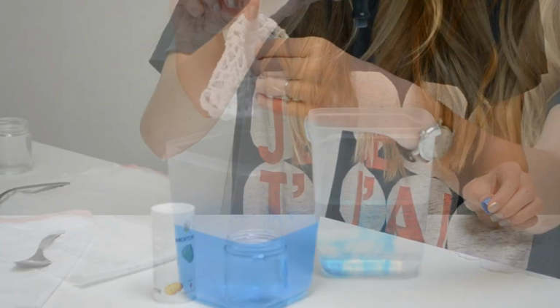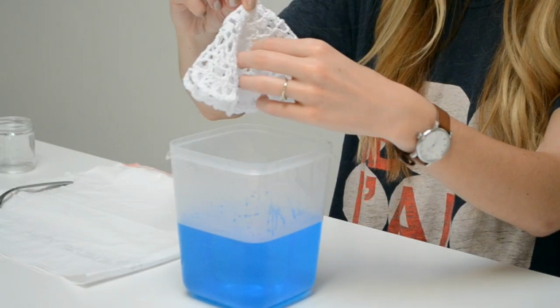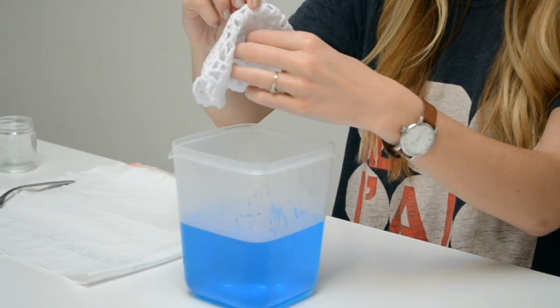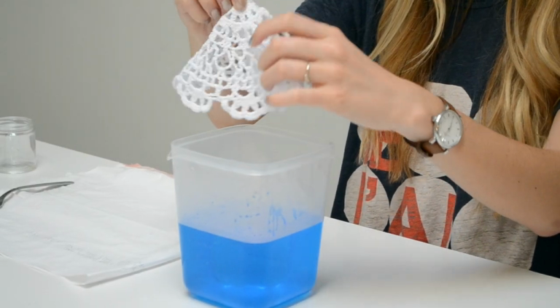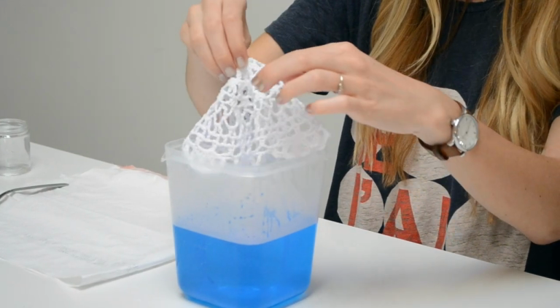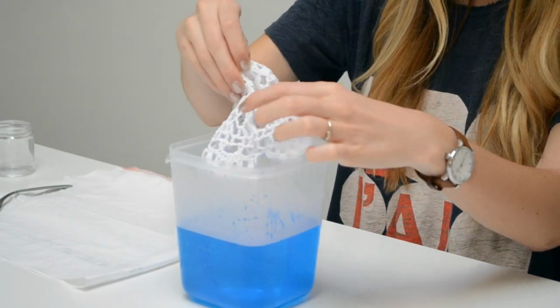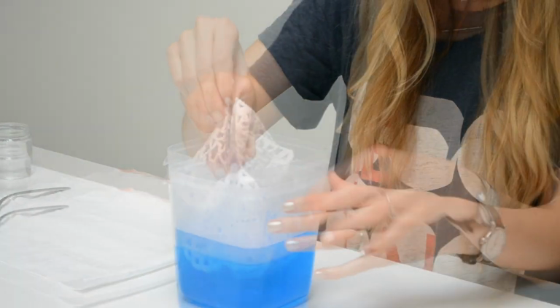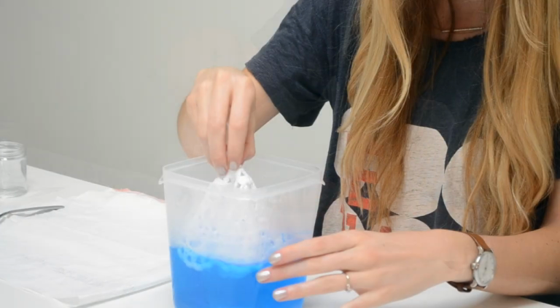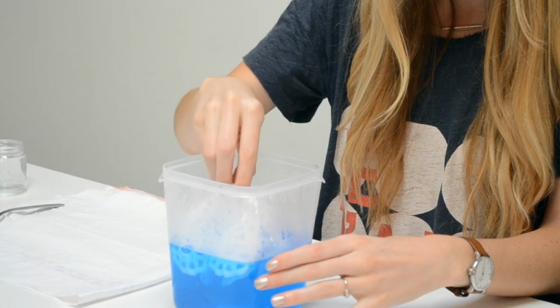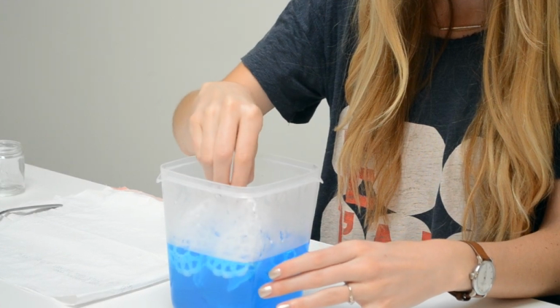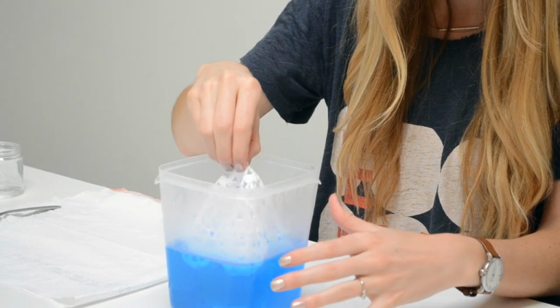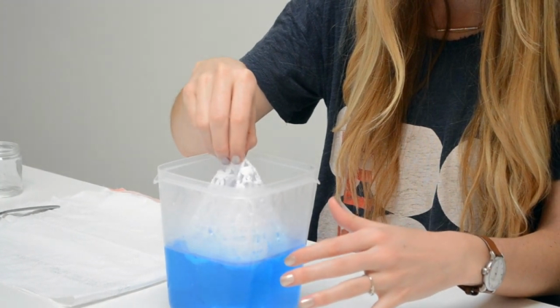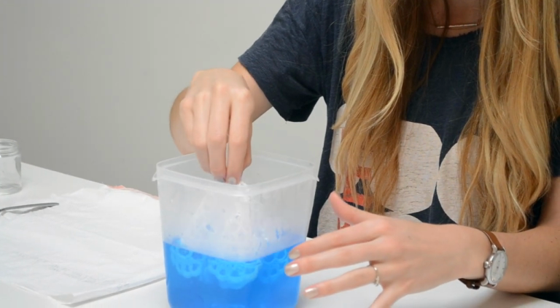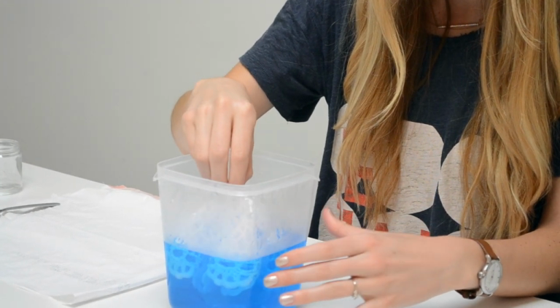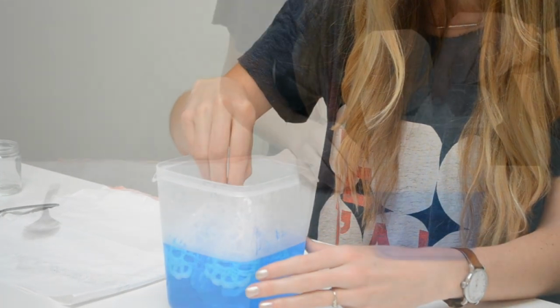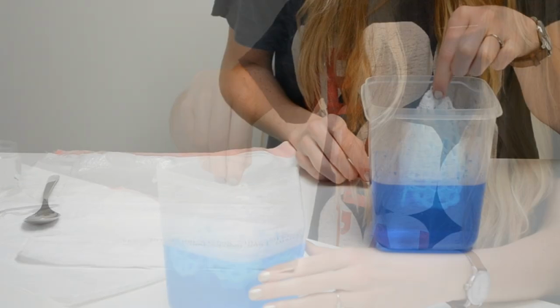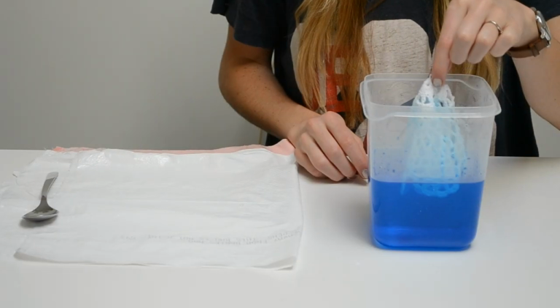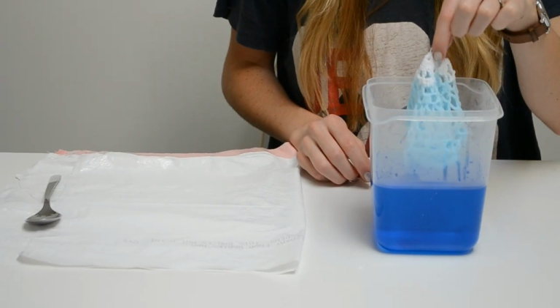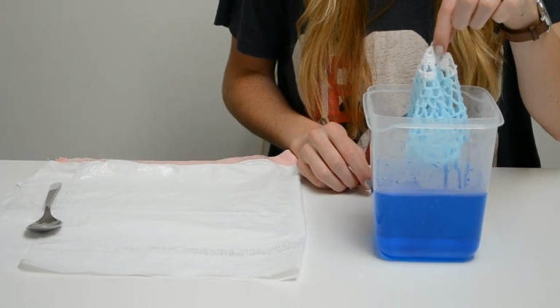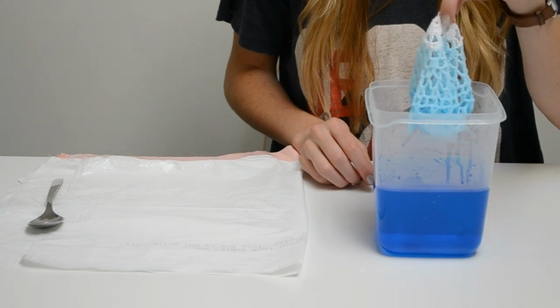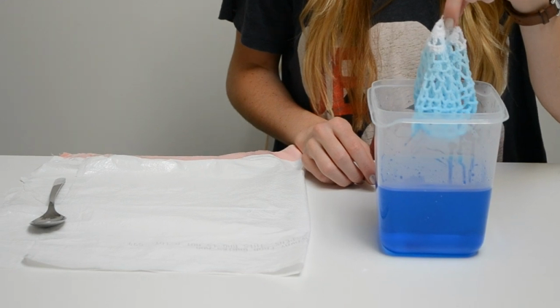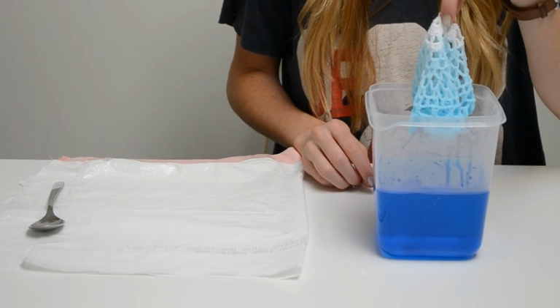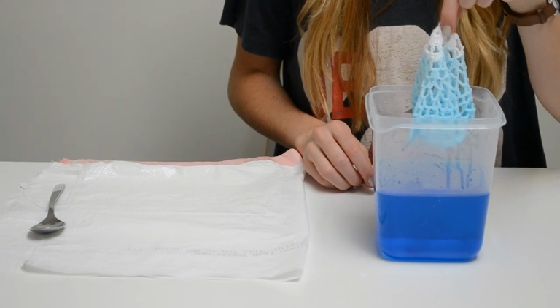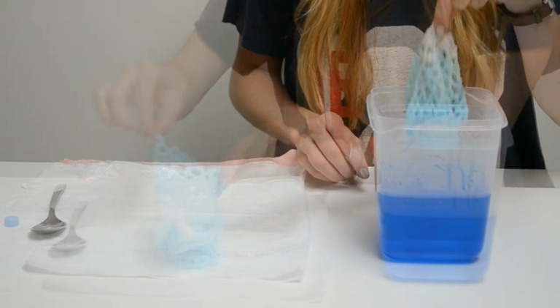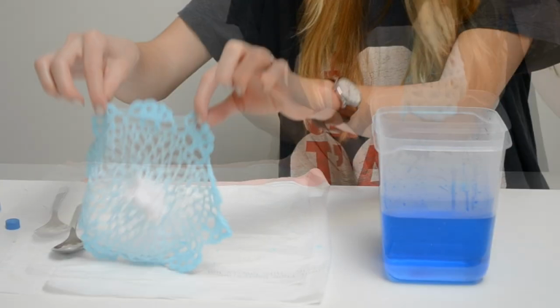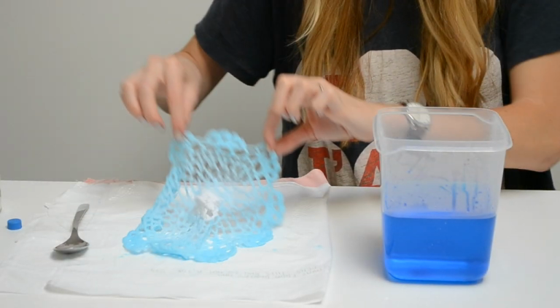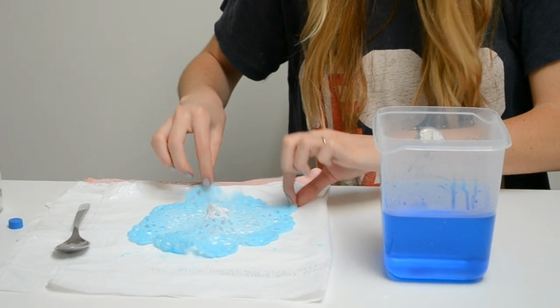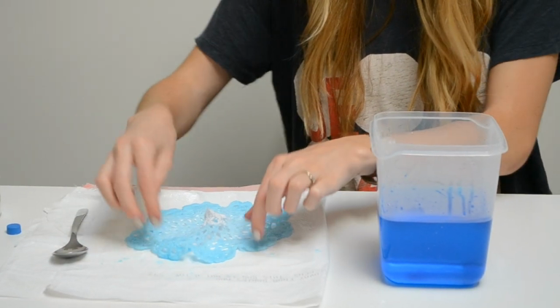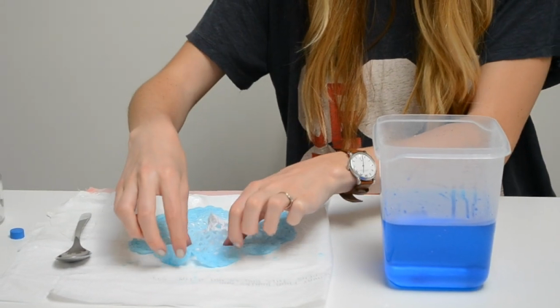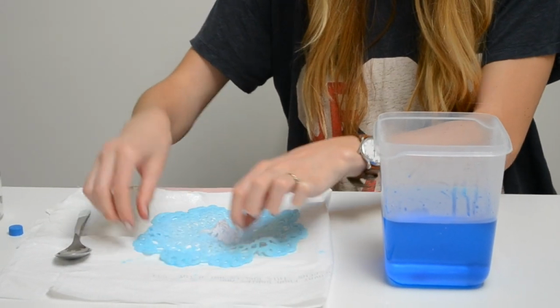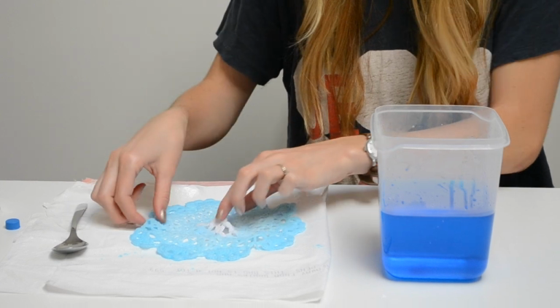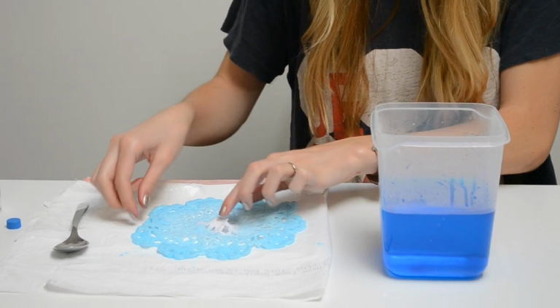To achieve an ombre effect, we dipped our doily in the dye repeatedly, covering more and more of the doily each time. When you are satisfied with the coloring, place your doily on a flat surface and allow it to dry overnight.